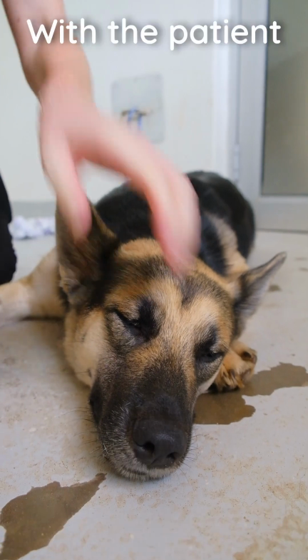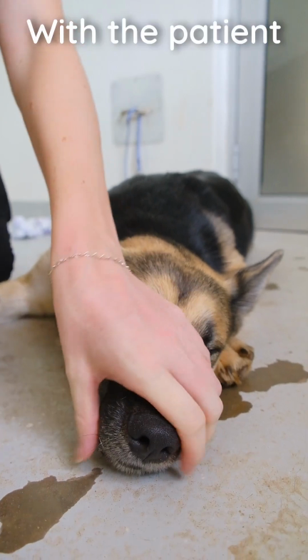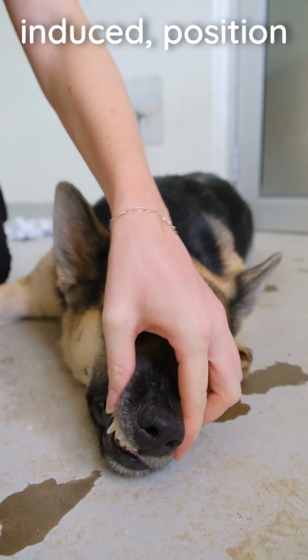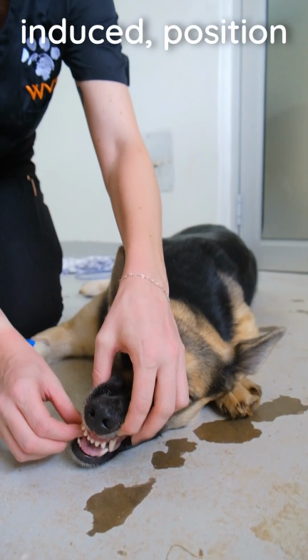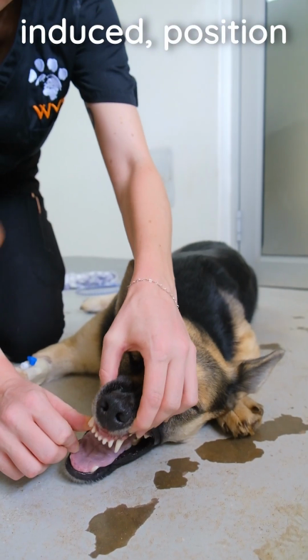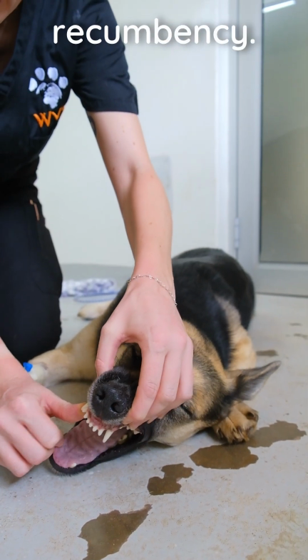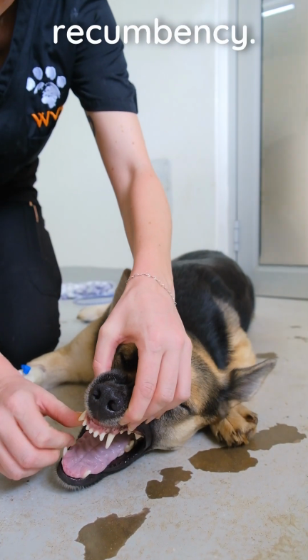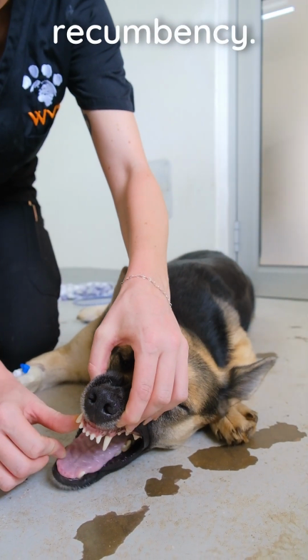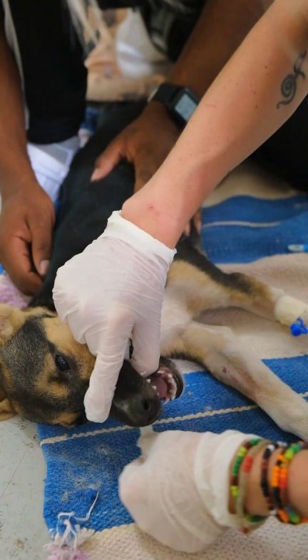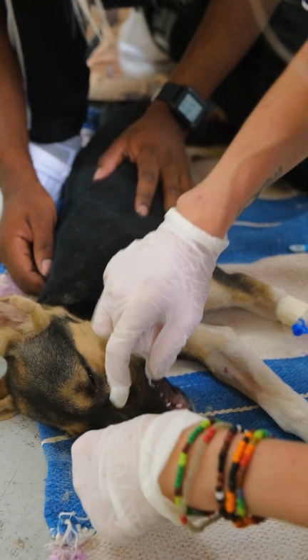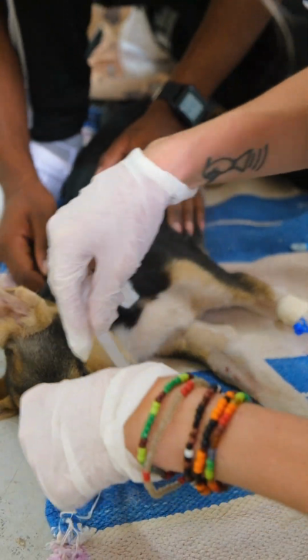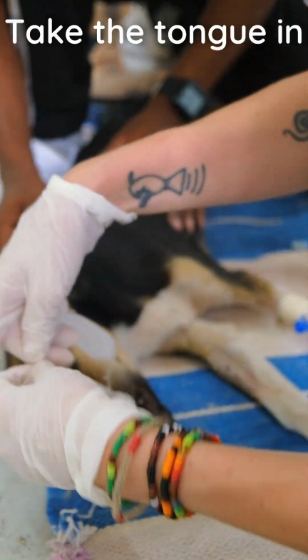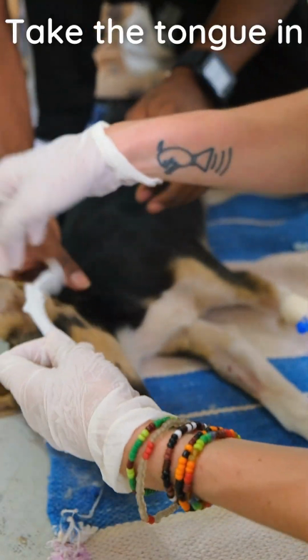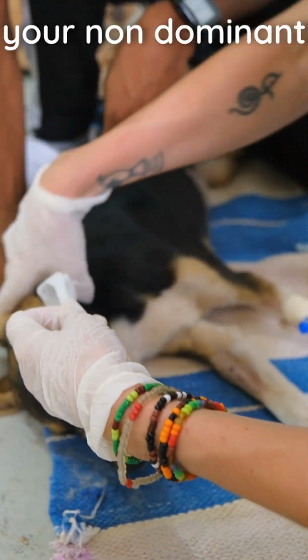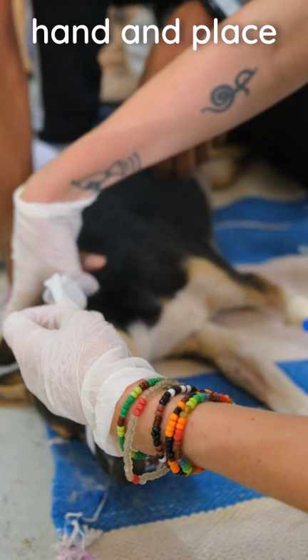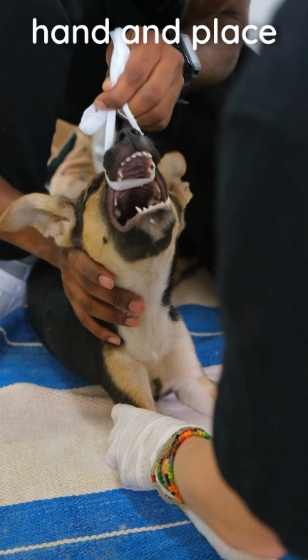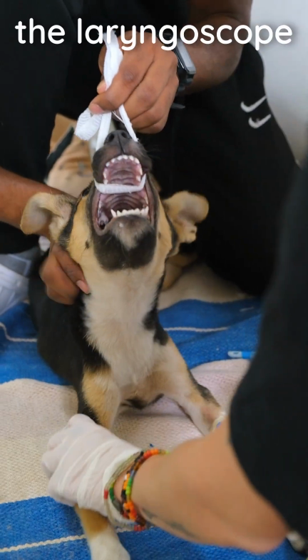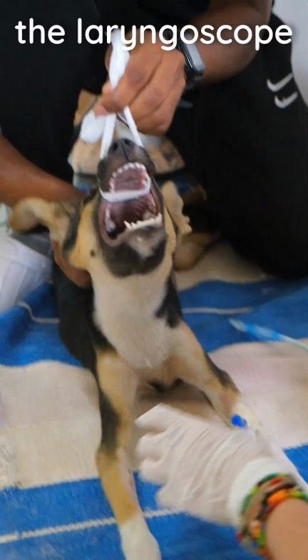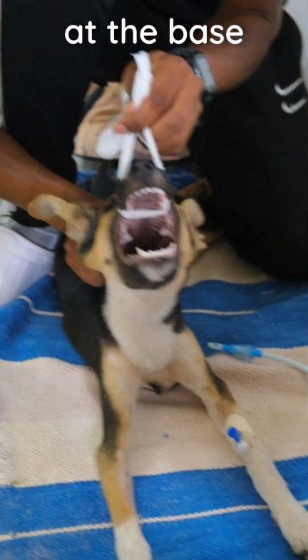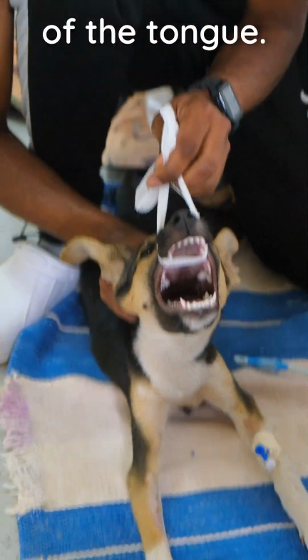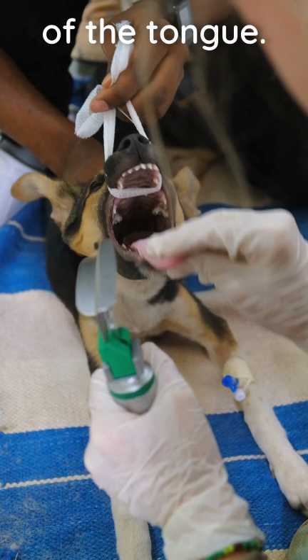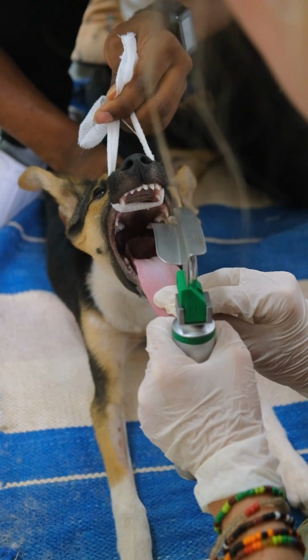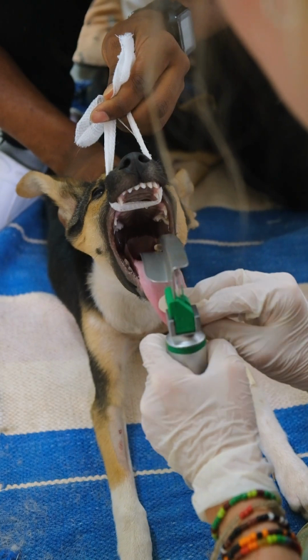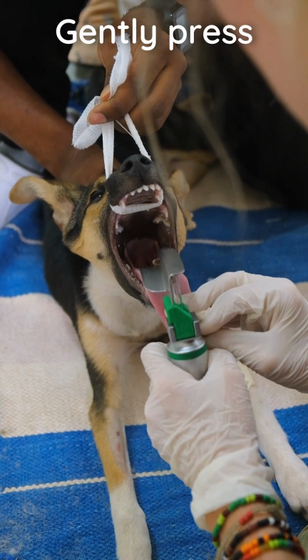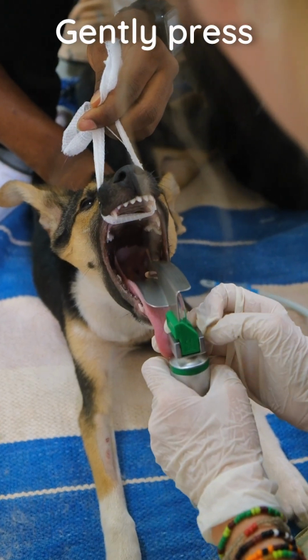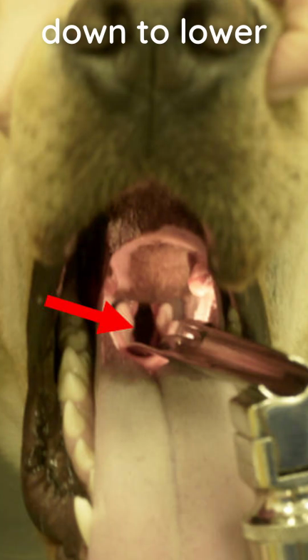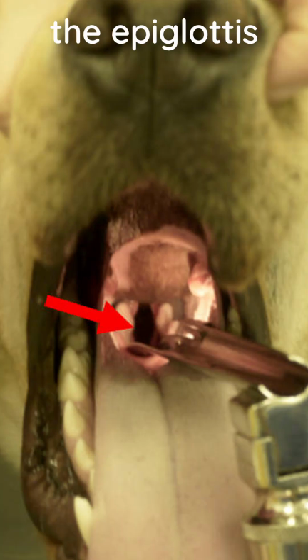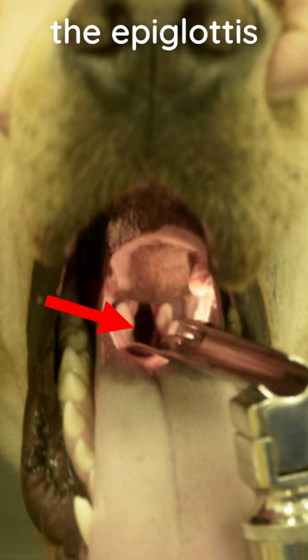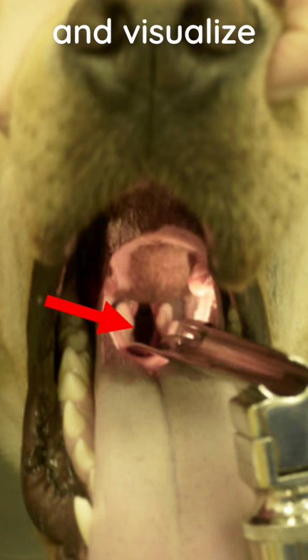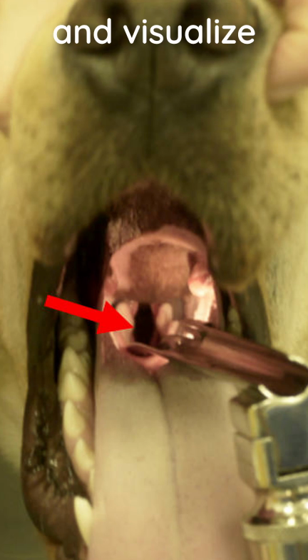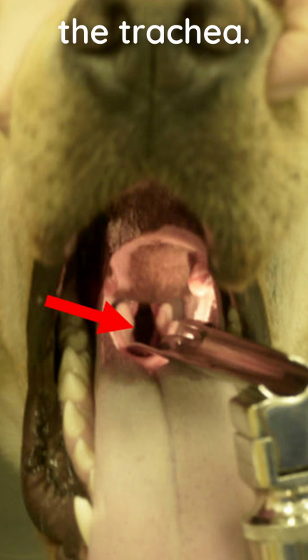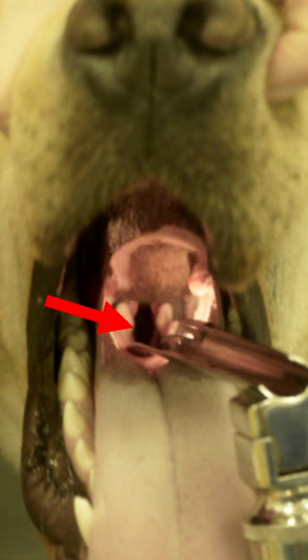With the patient induced, position in sternal recumbency. Take the tongue in your non-dominant hand and place the laryngoscope at the base of the tongue. Gently press down to lower the epiglottis and visualize the trachea.